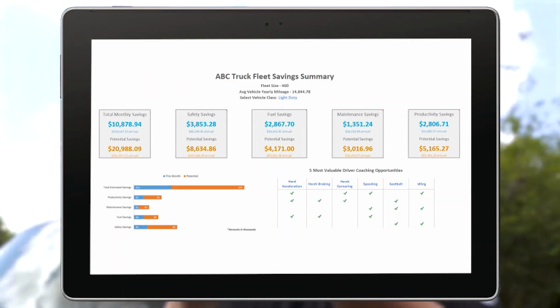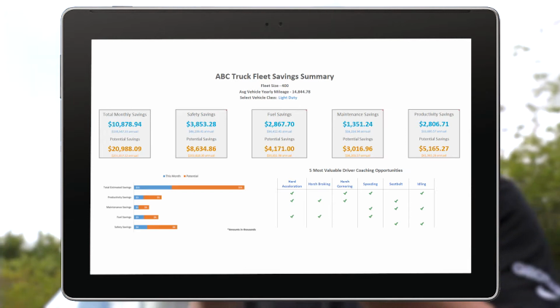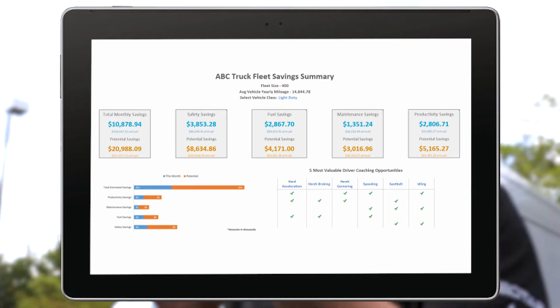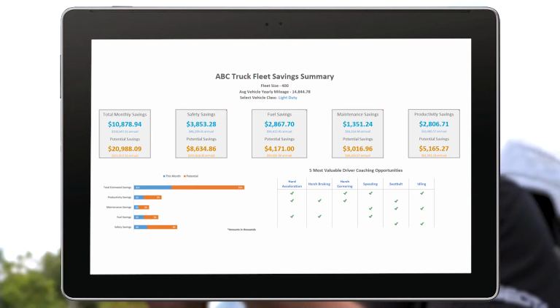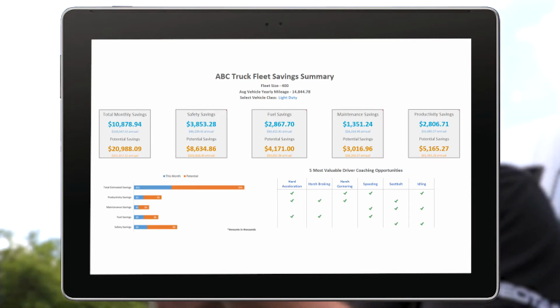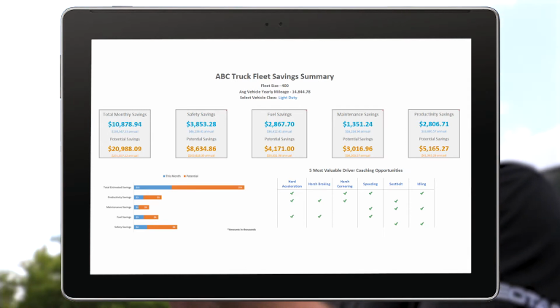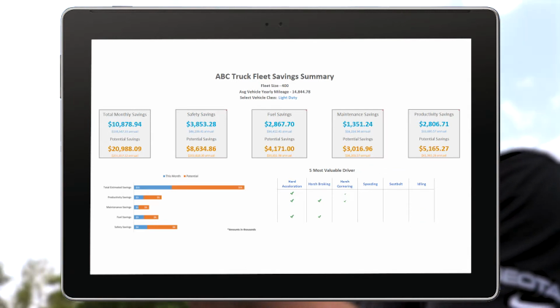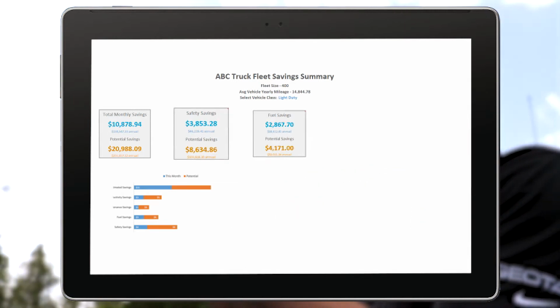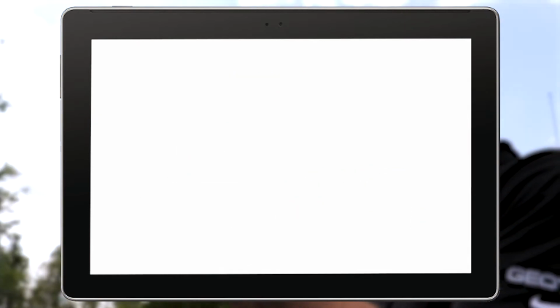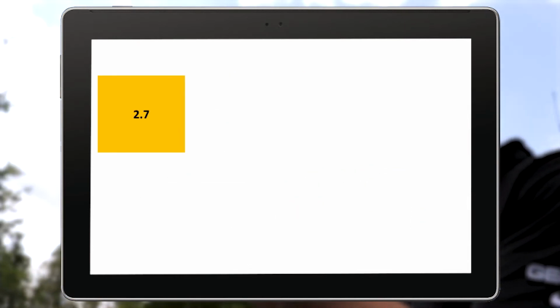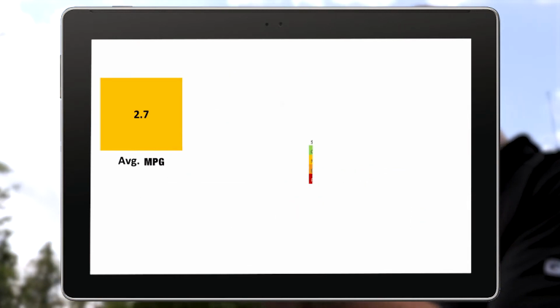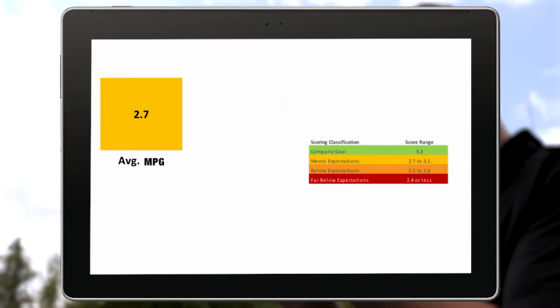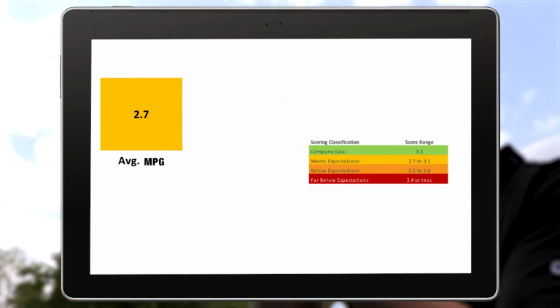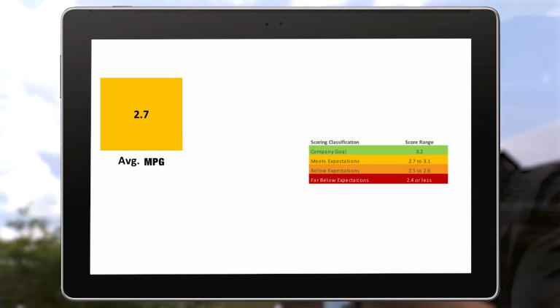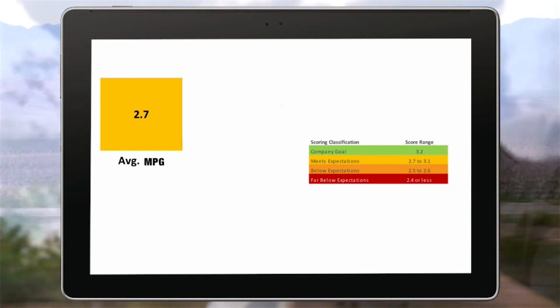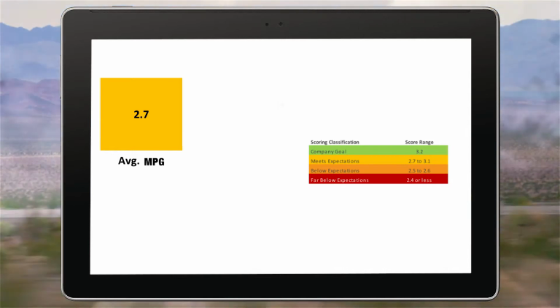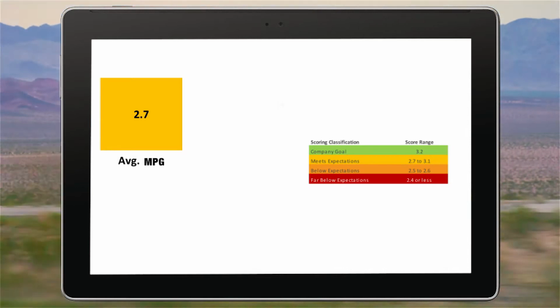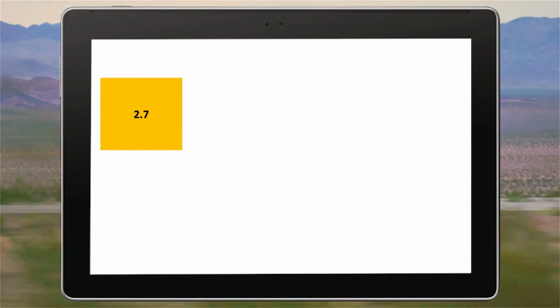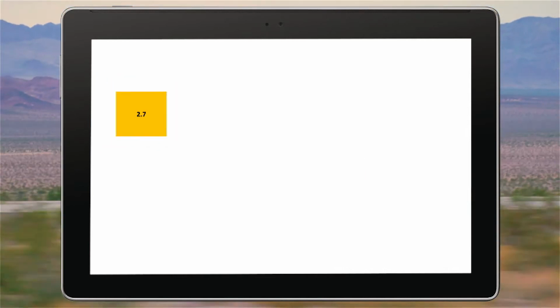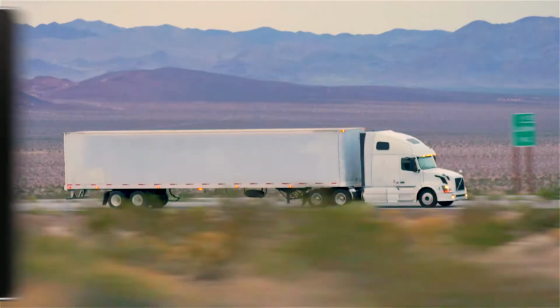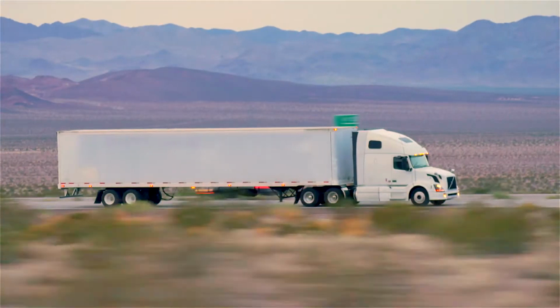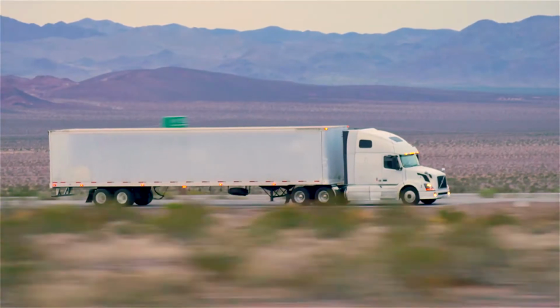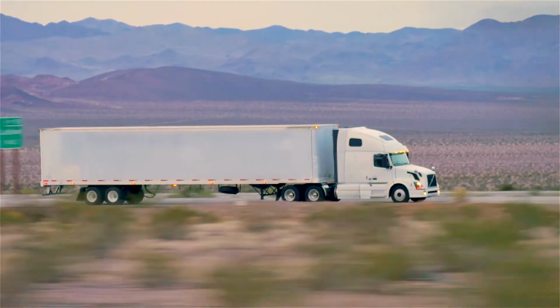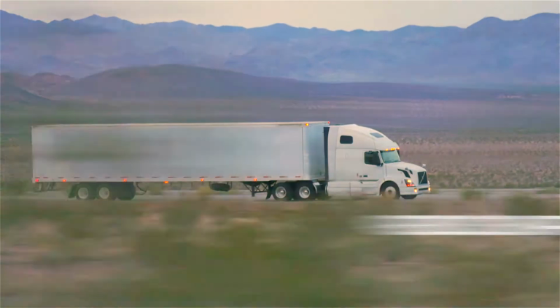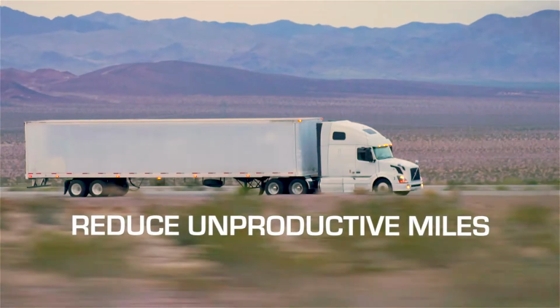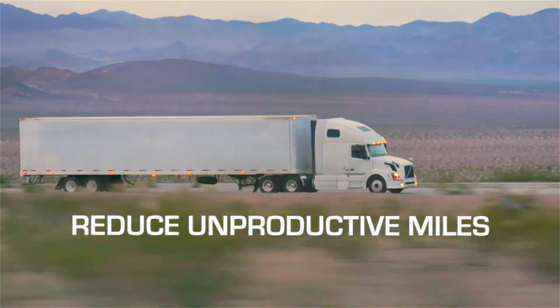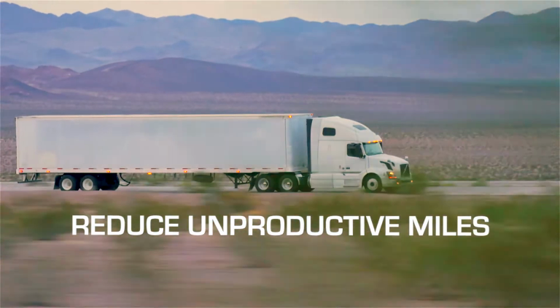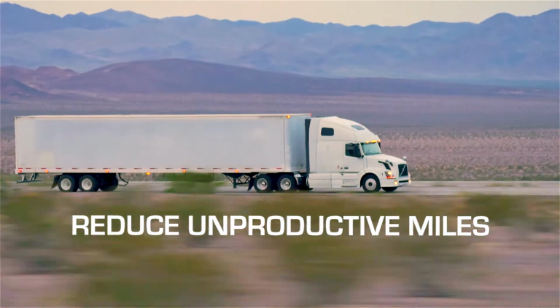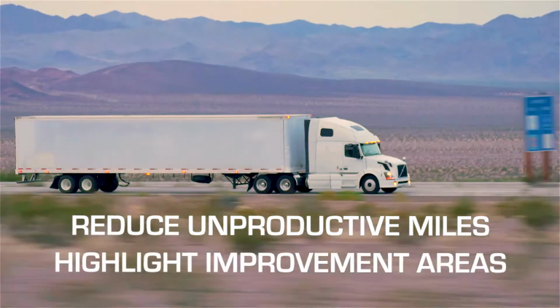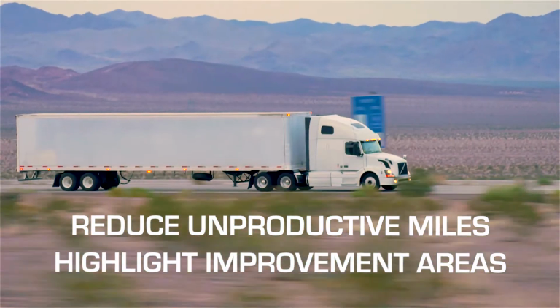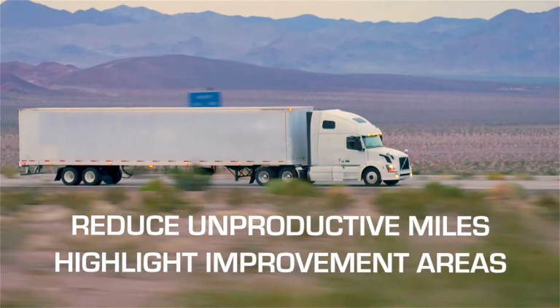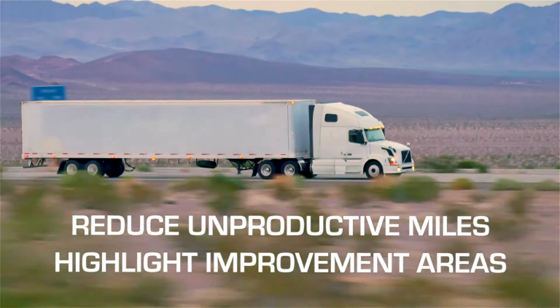Fuel economy is a top priority in today's business. Our fuel efficiency reports compare fuel consumption data to drivers and vehicles to help identify and reduce unproductive miles and highlight target improvement areas.